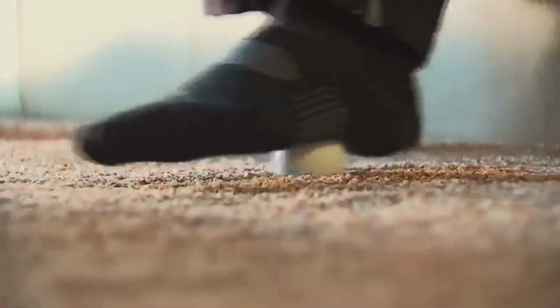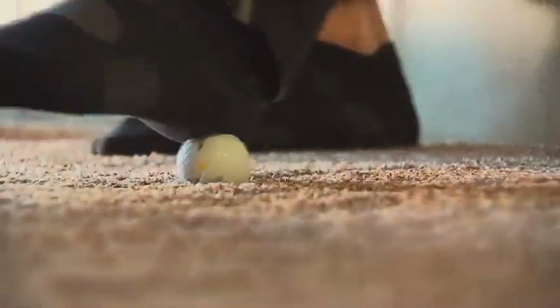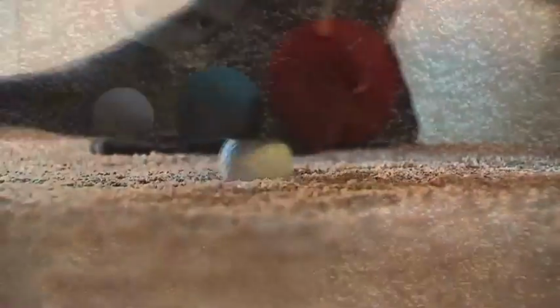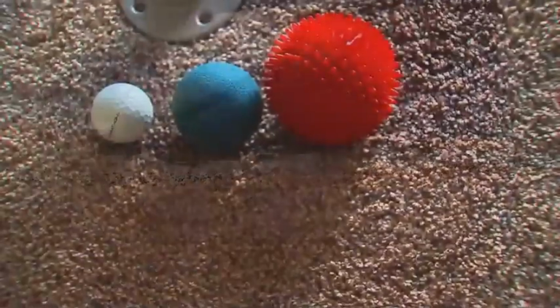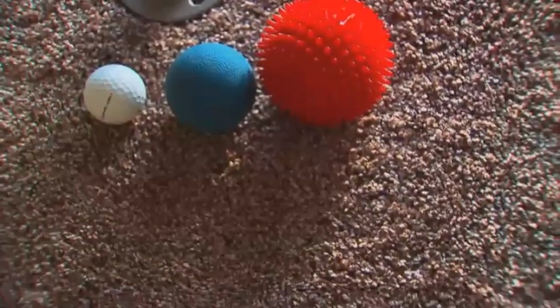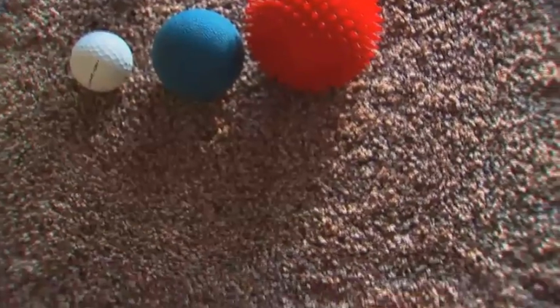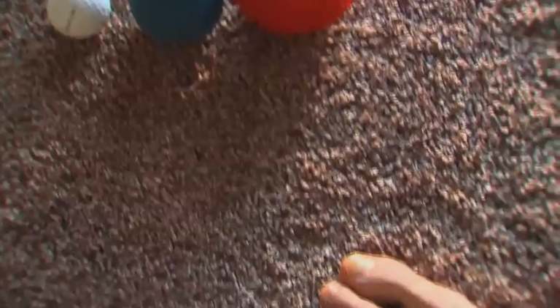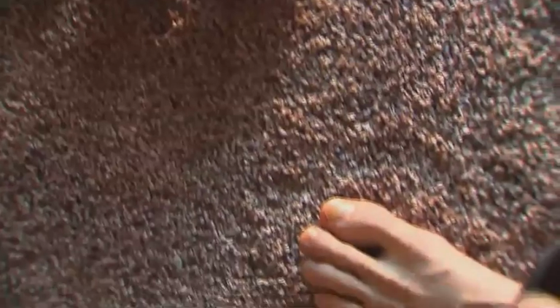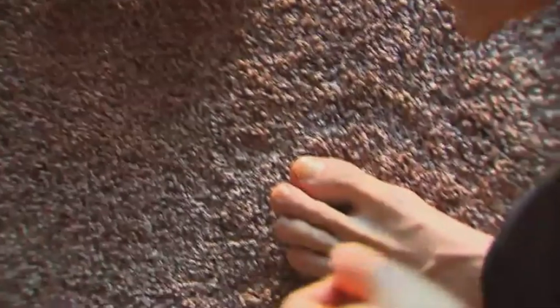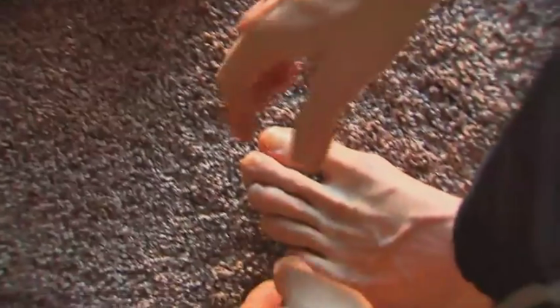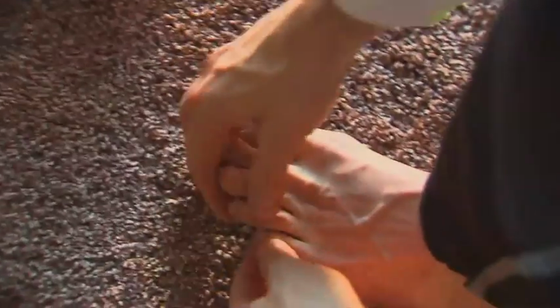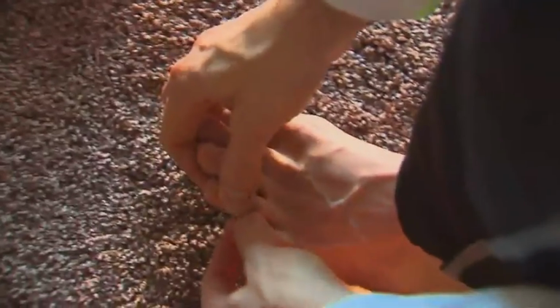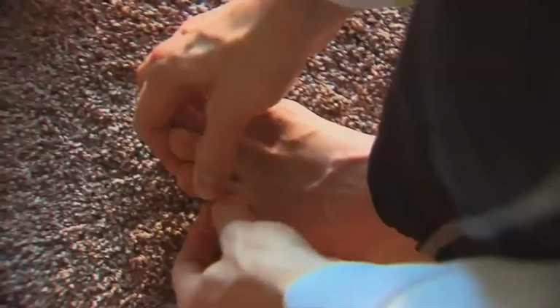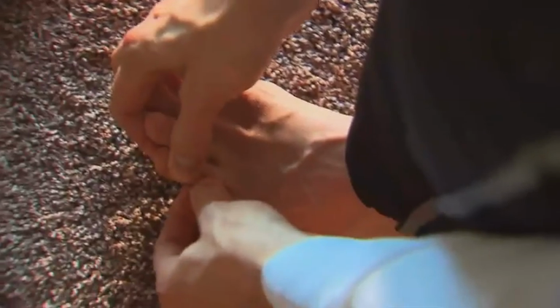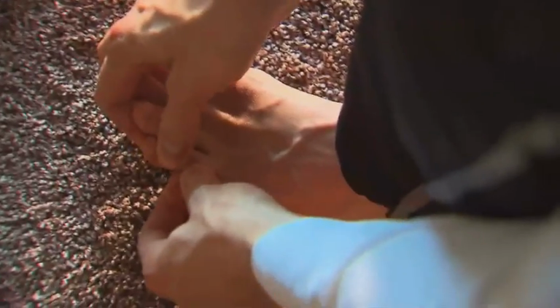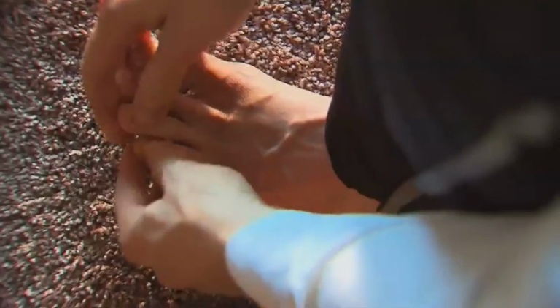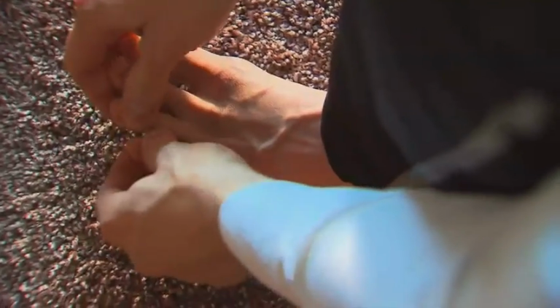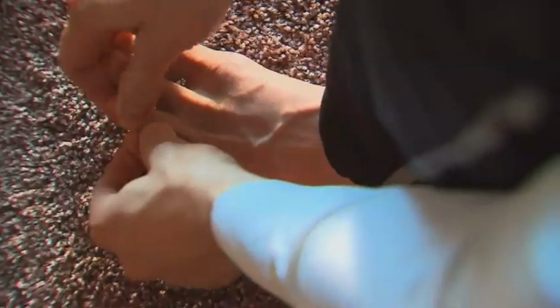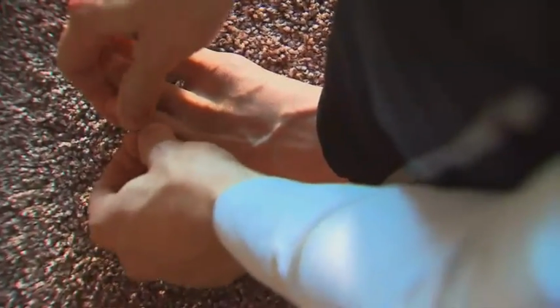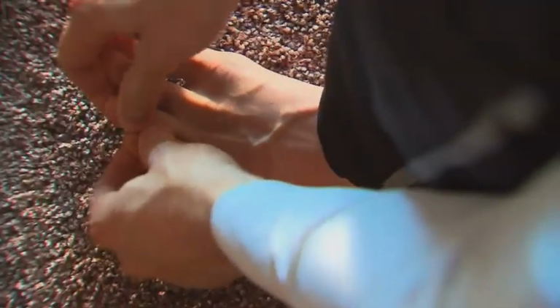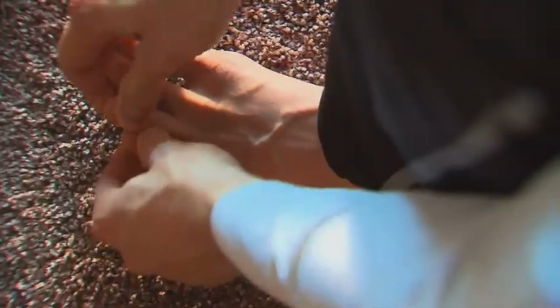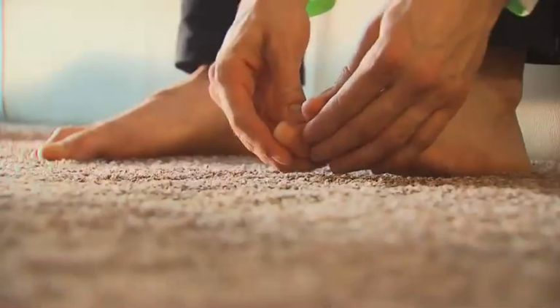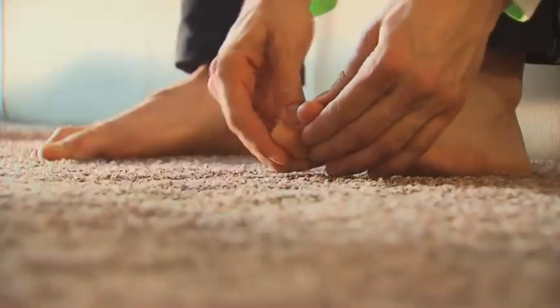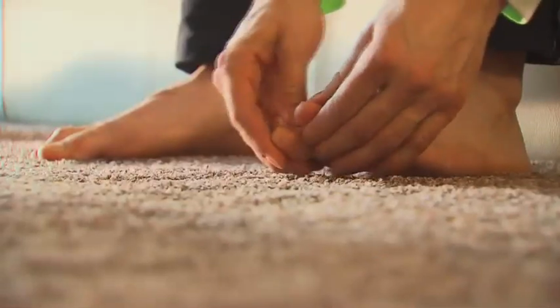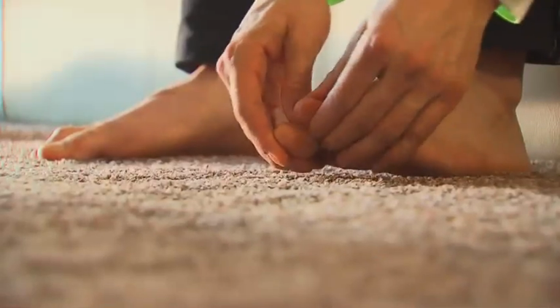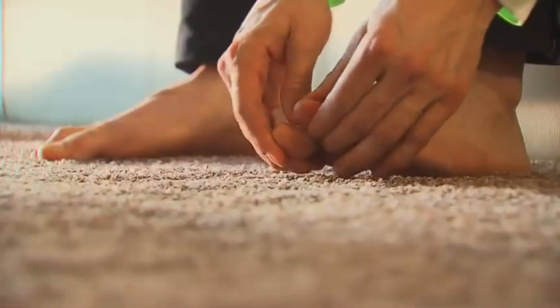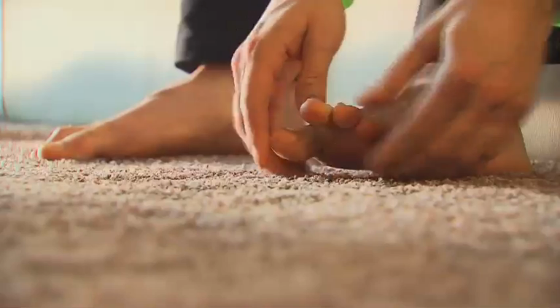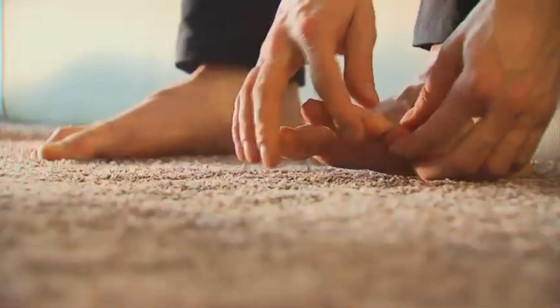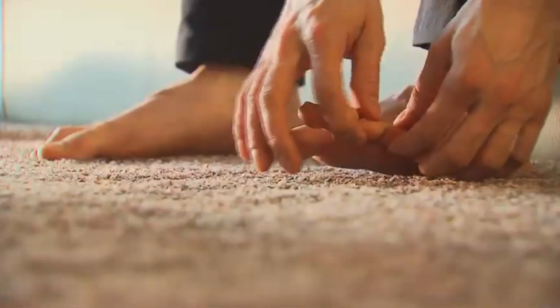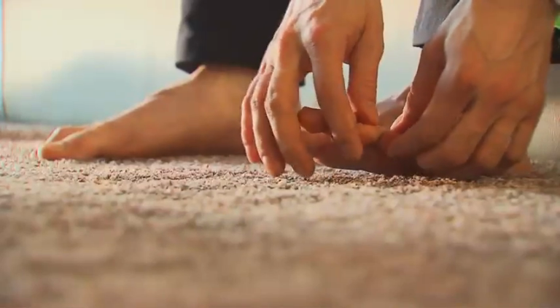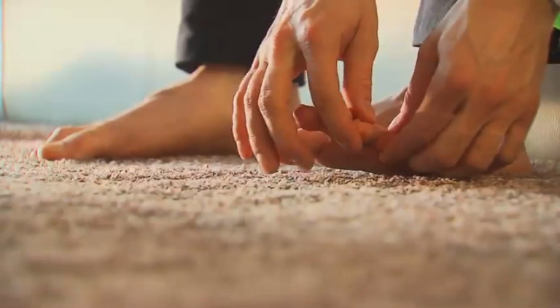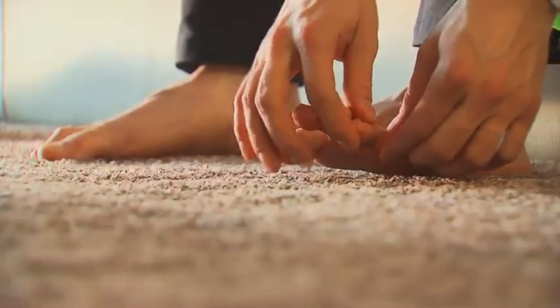And who doesn't like a foot massage? Try performing this simple massage technique, or flossing, for 30 seconds on each foot every morning and night. Make it part of your daily routine by flossing your feet every time you brush your teeth.